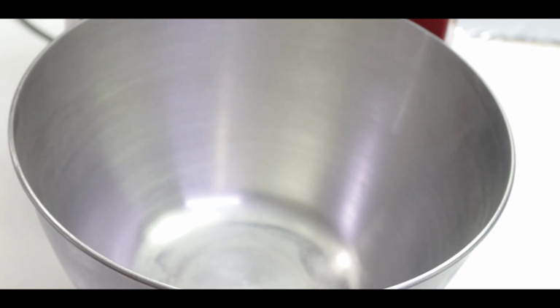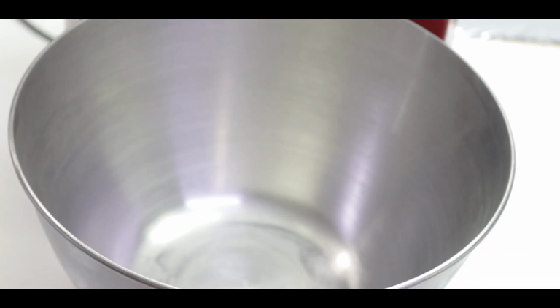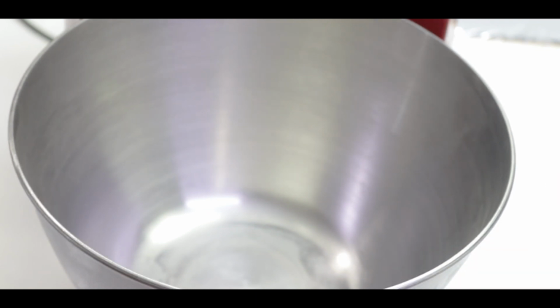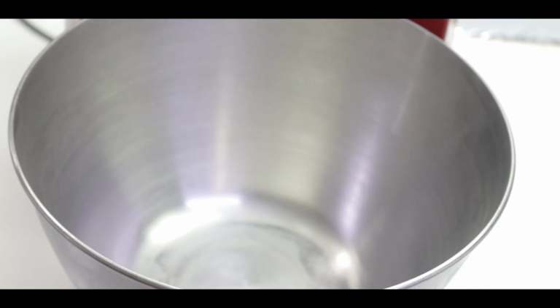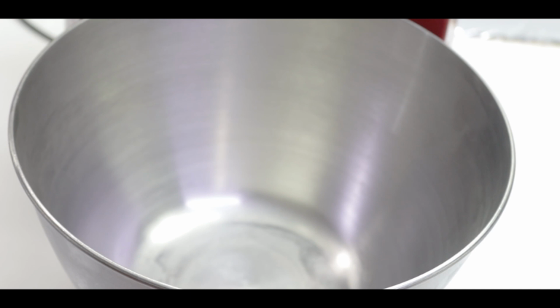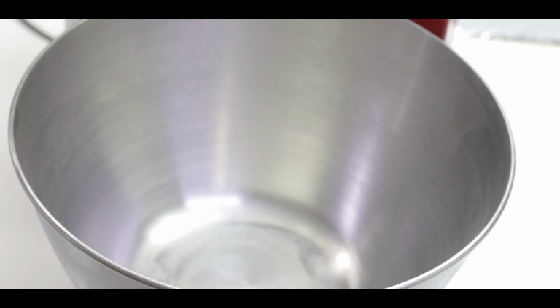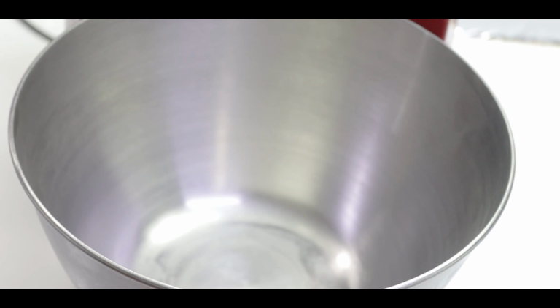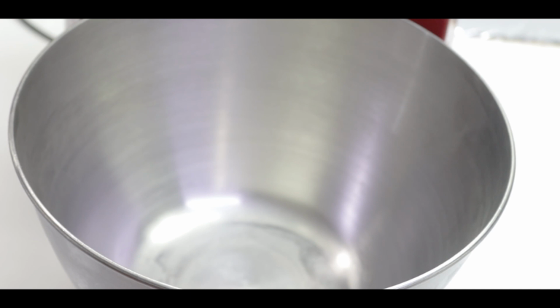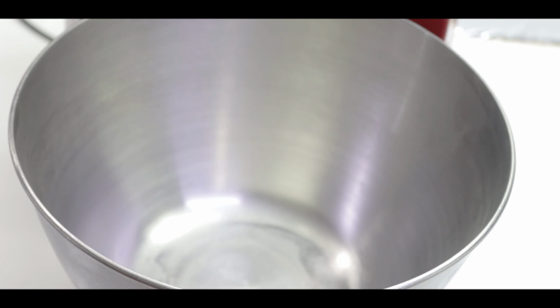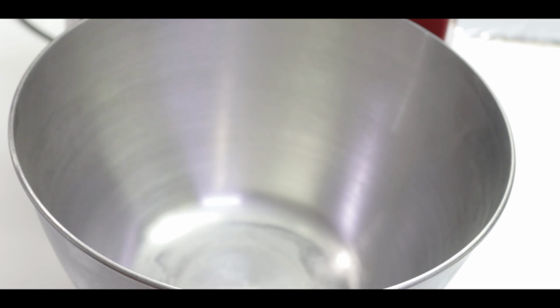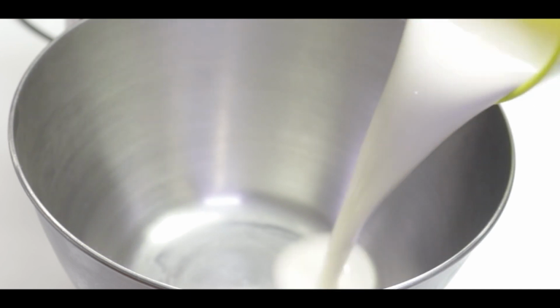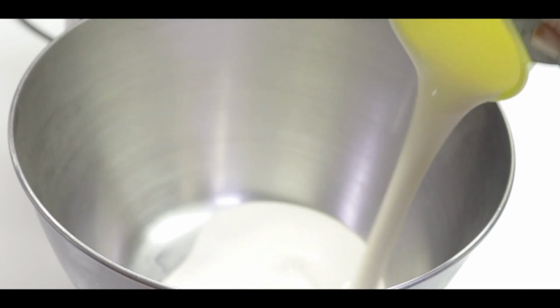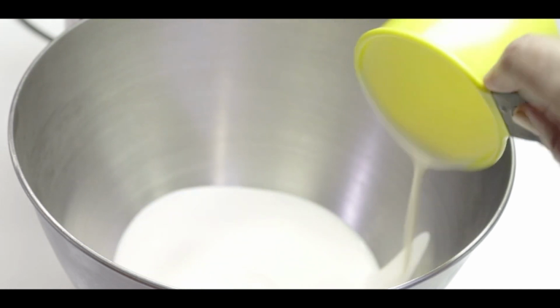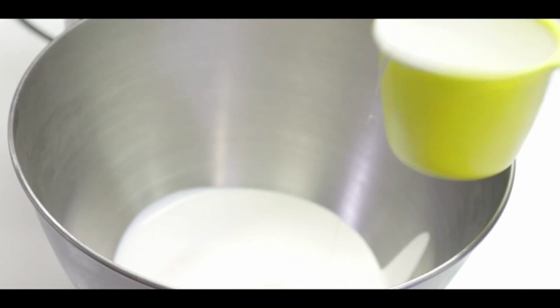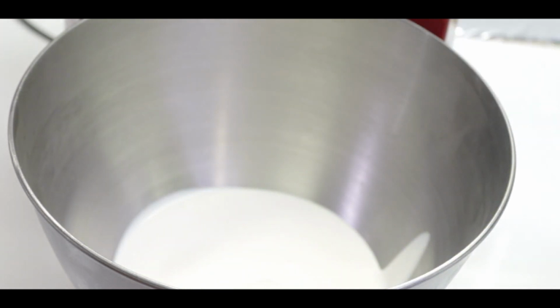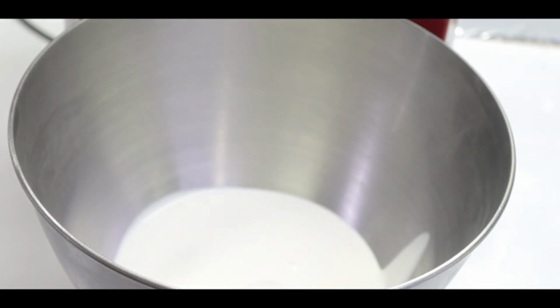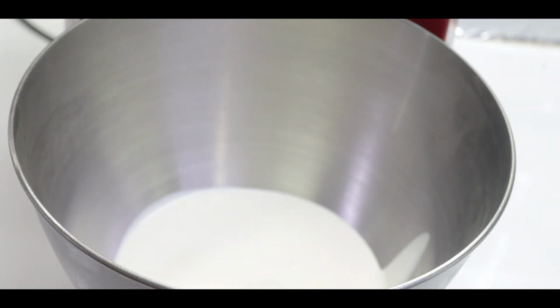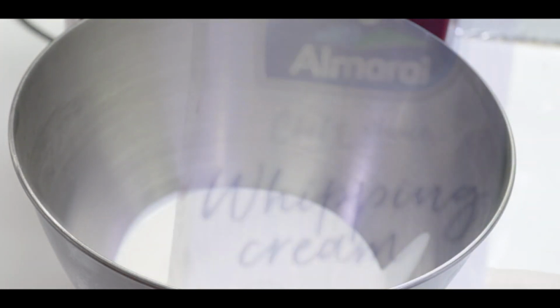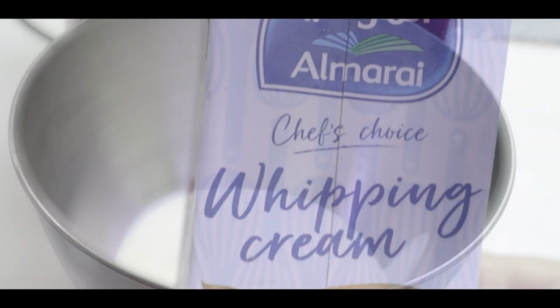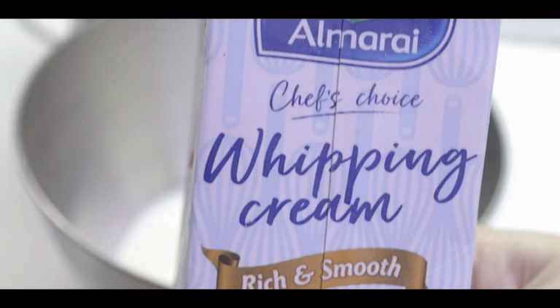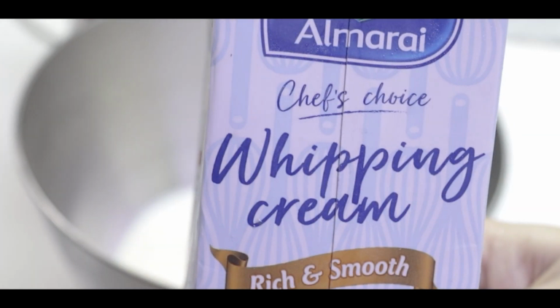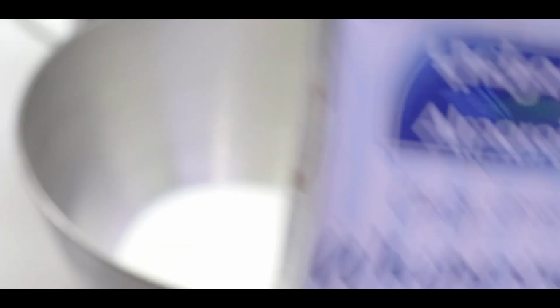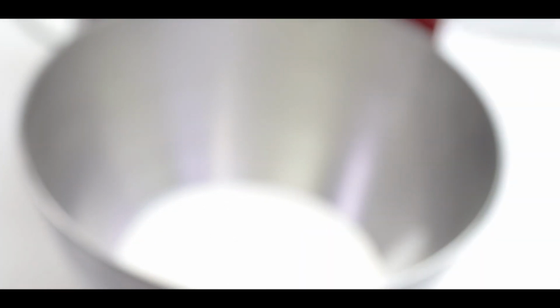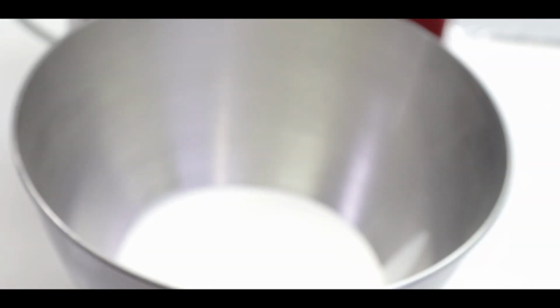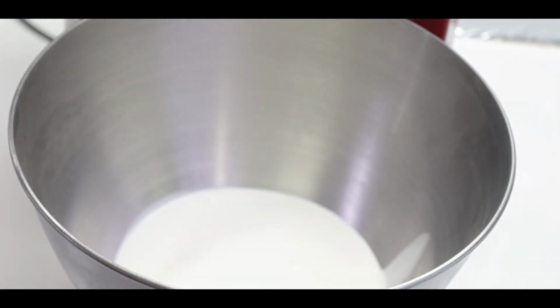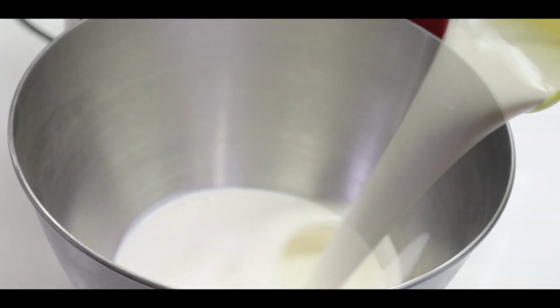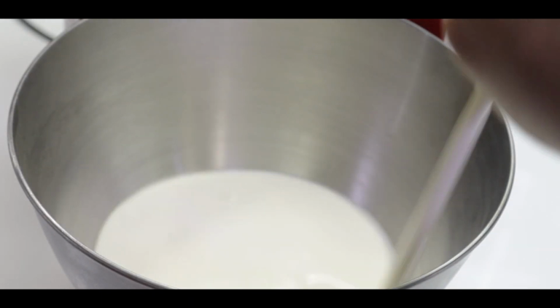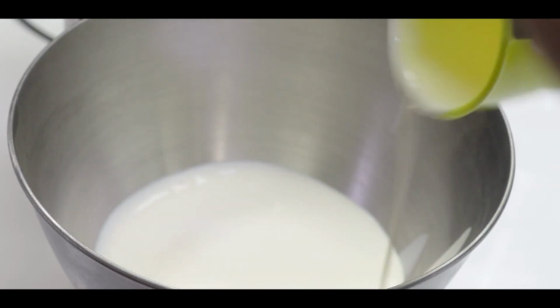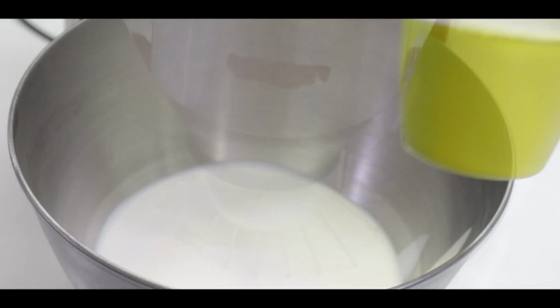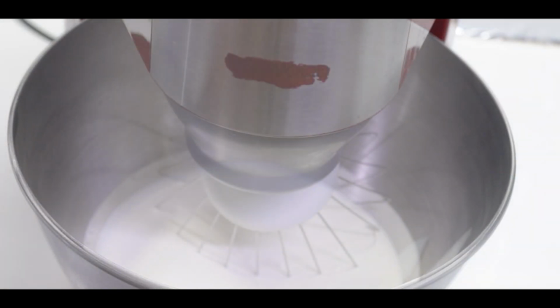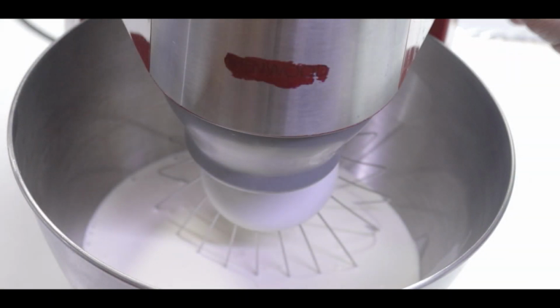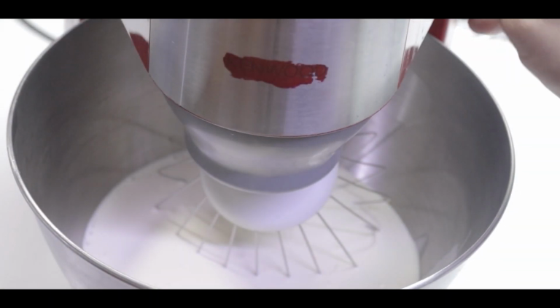First of all, let's chill this bowl. We have a heavy cream here — look at this, I will show you. We will whip it.